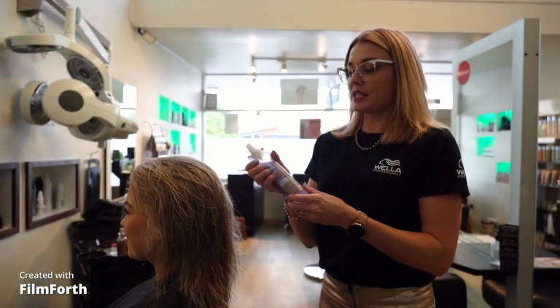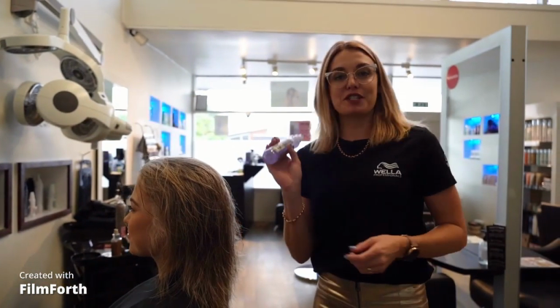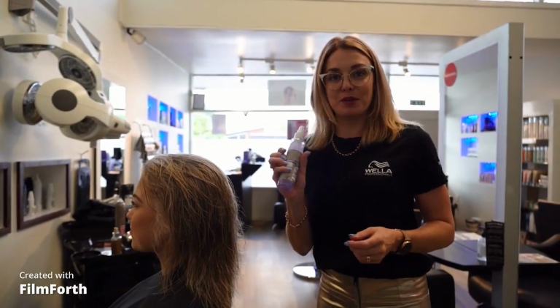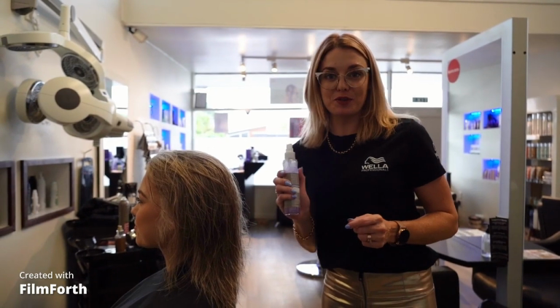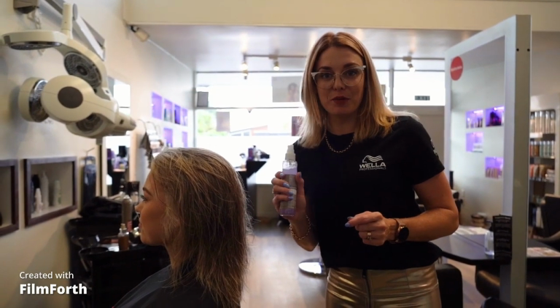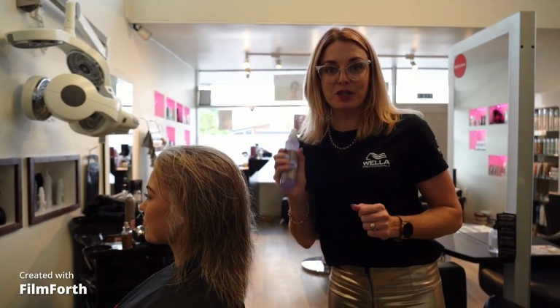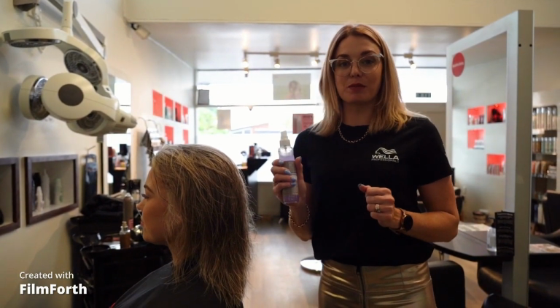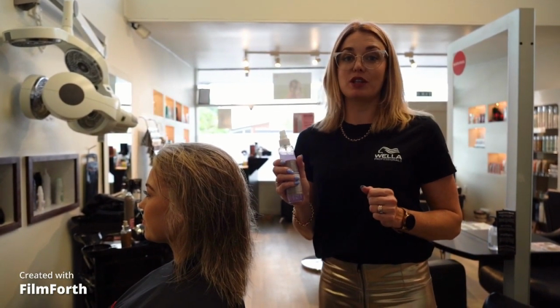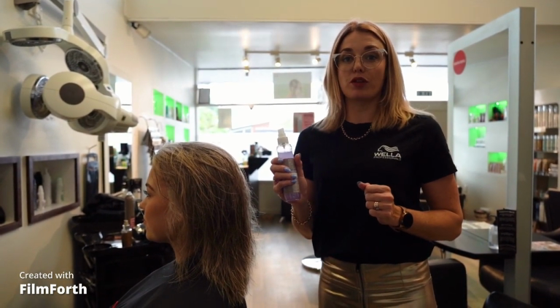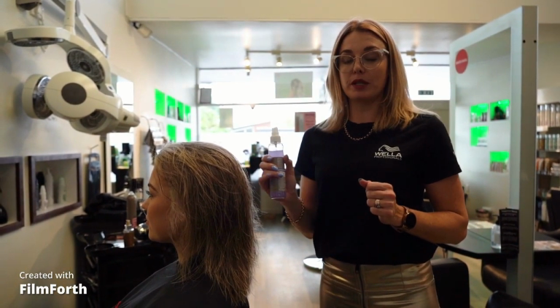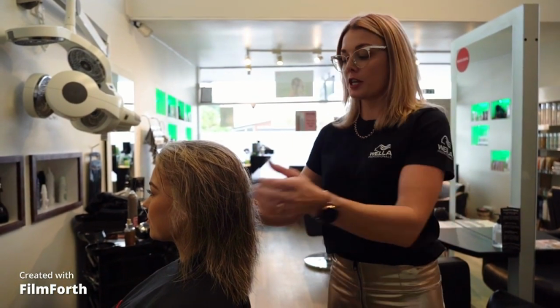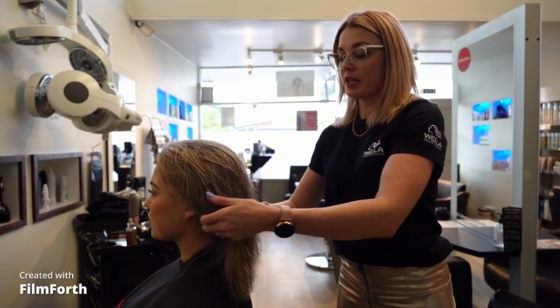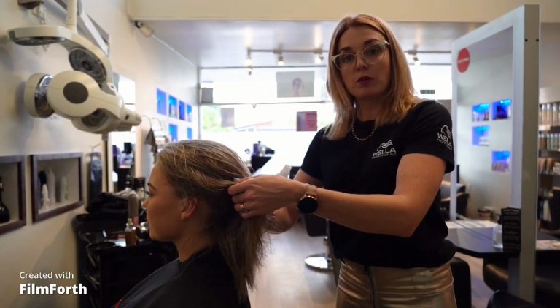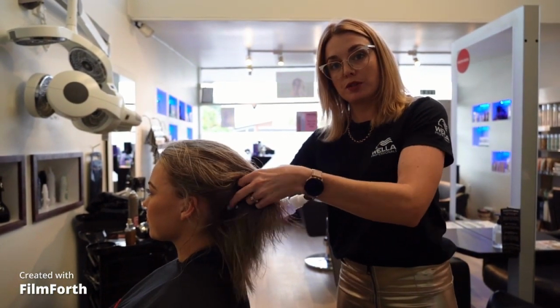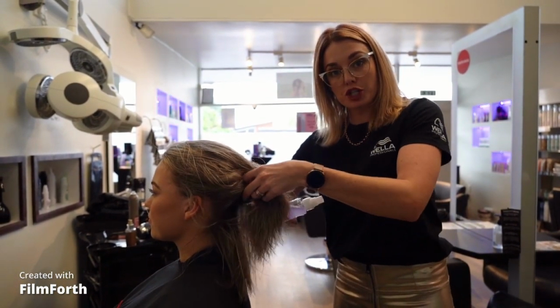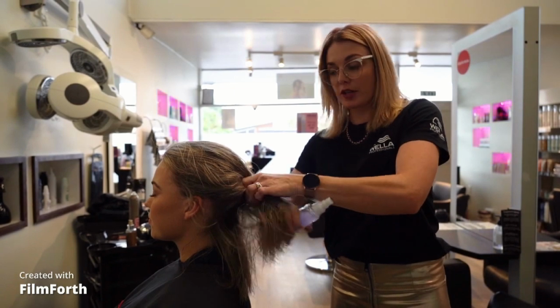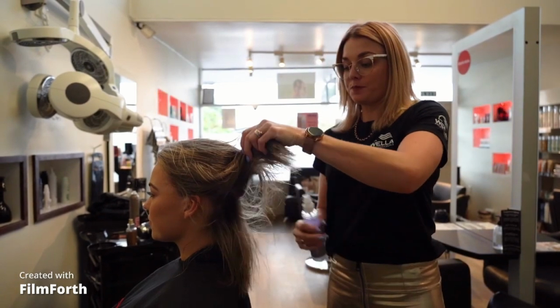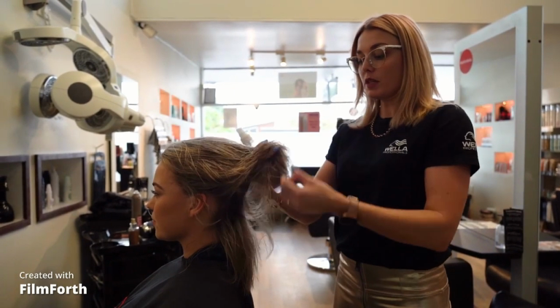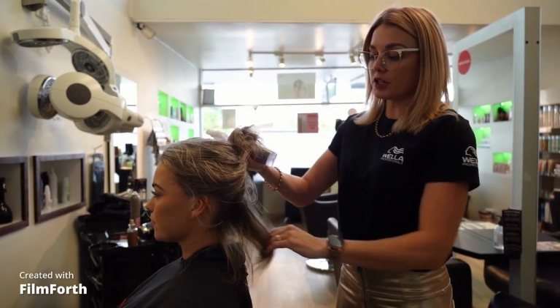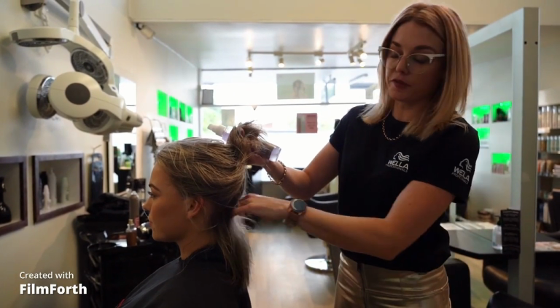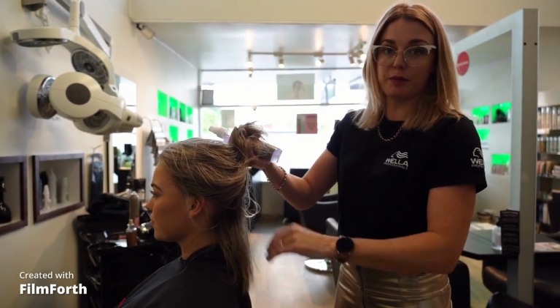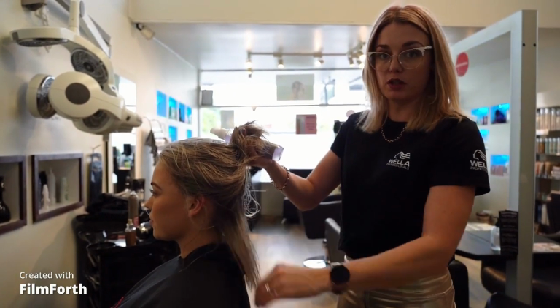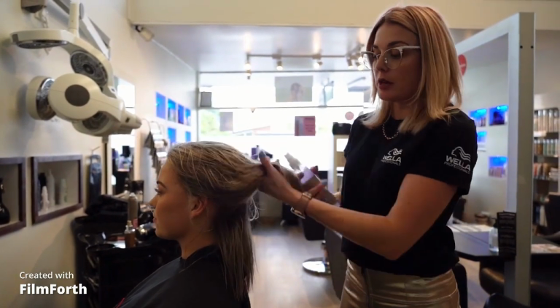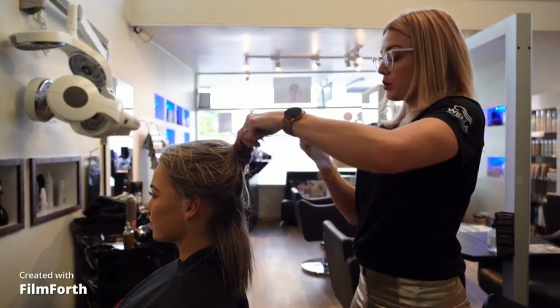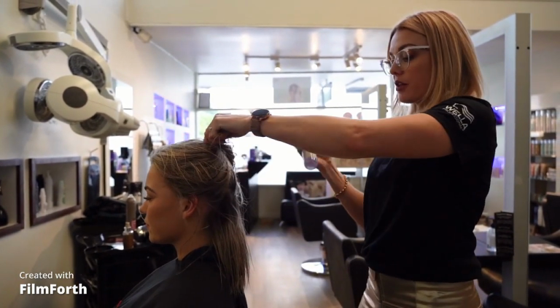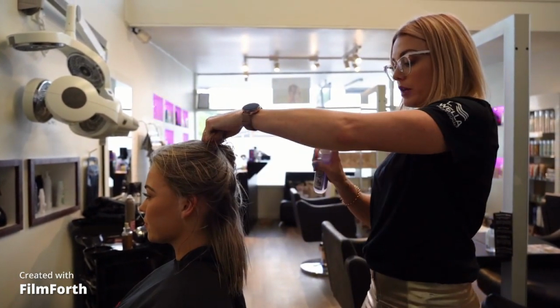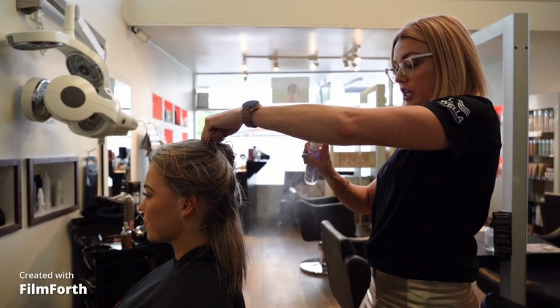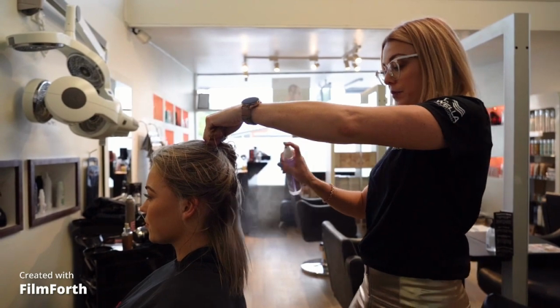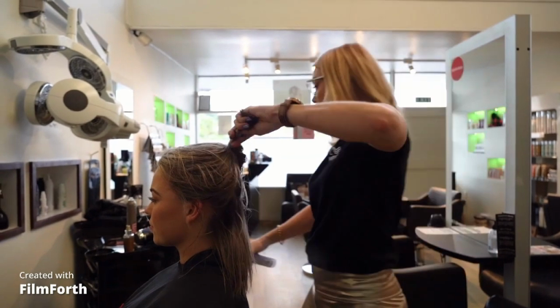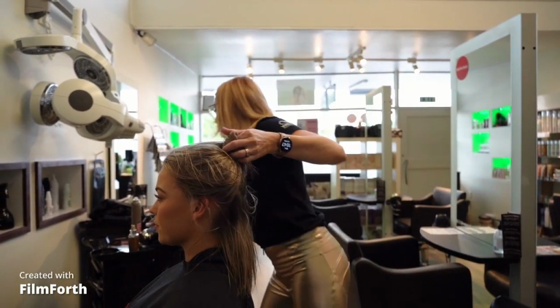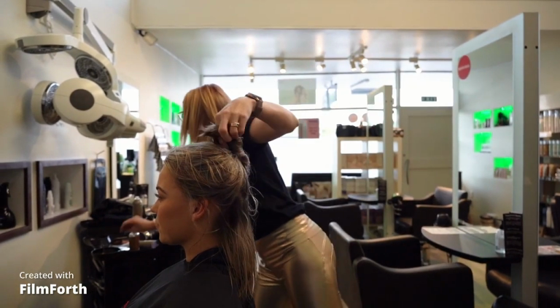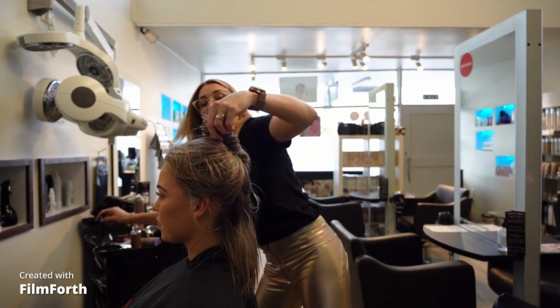Say for example you got your hair wet — a really awesome thing you can do with Thermal Image, if you don't want to wash your hair again, is you can just freshen up your look by spritzing Thermal Image in before you blow dry your hair.